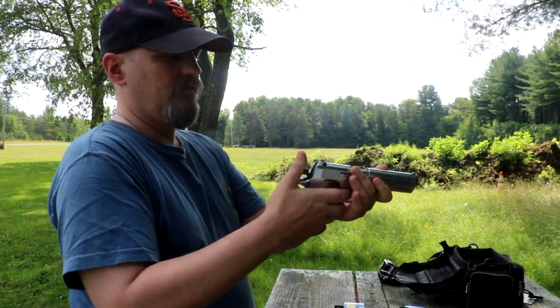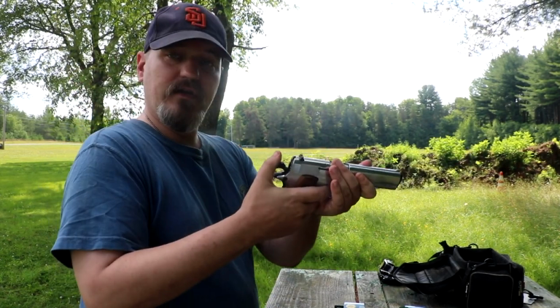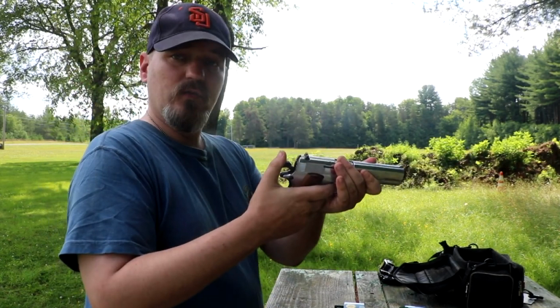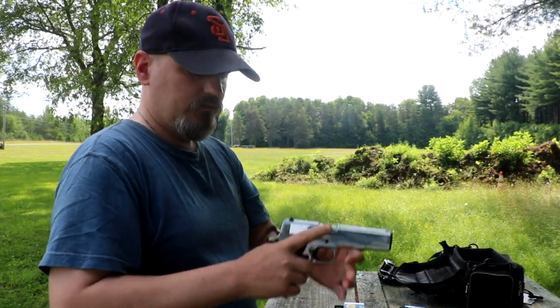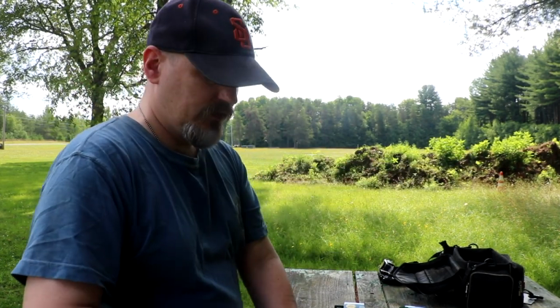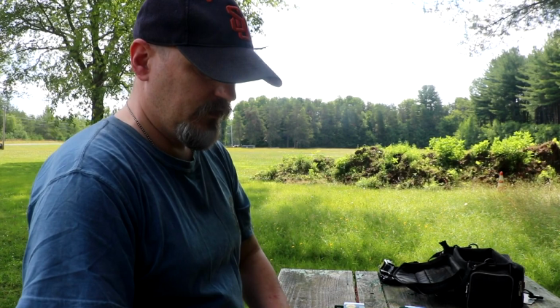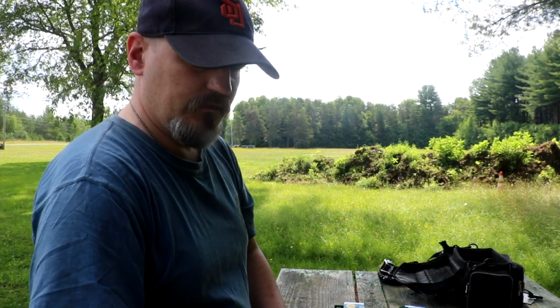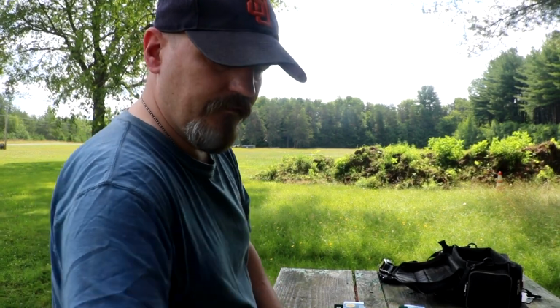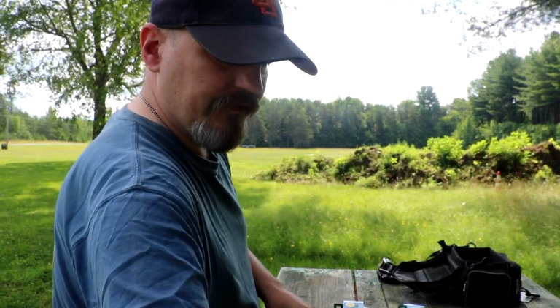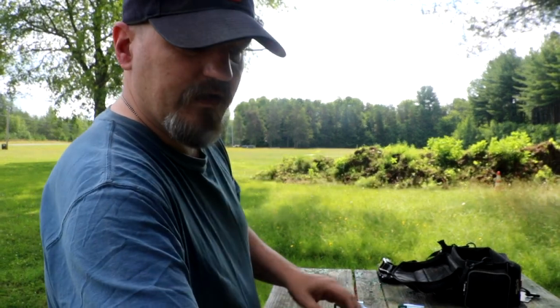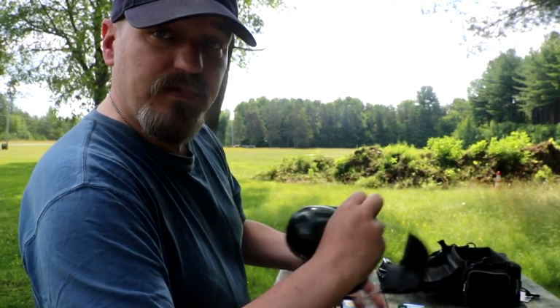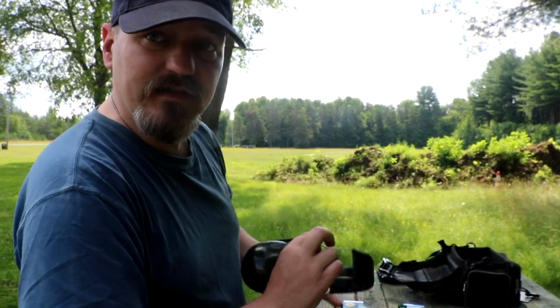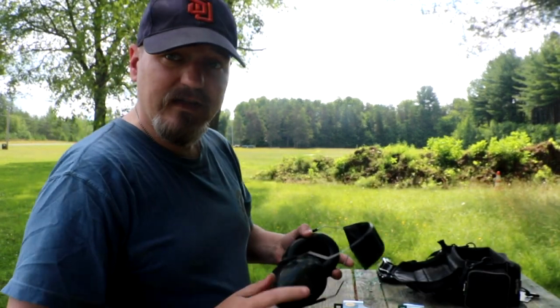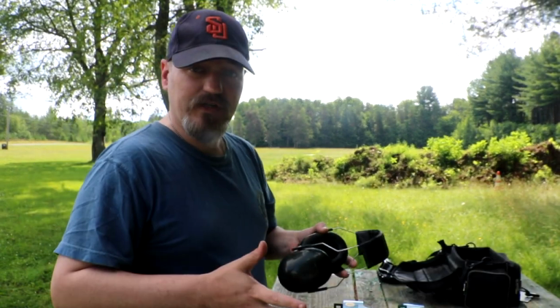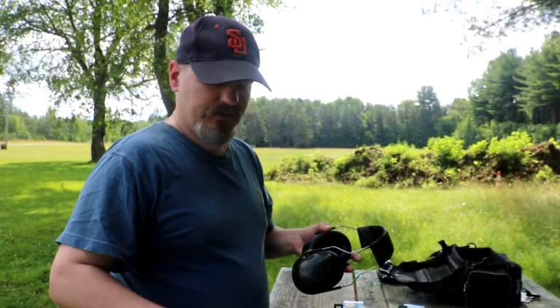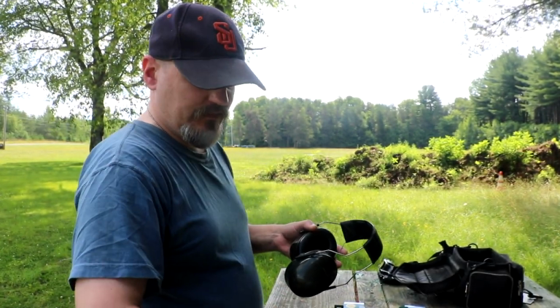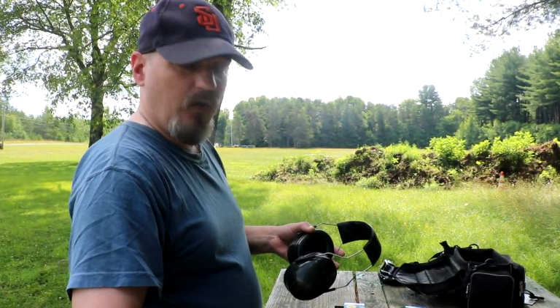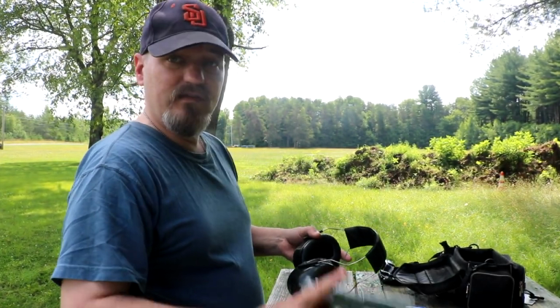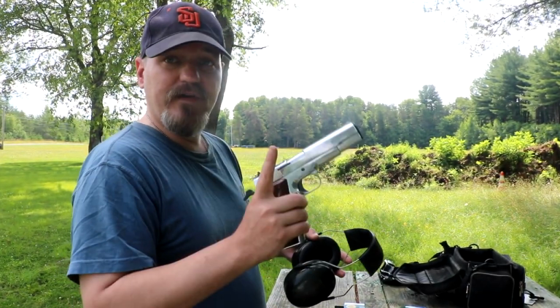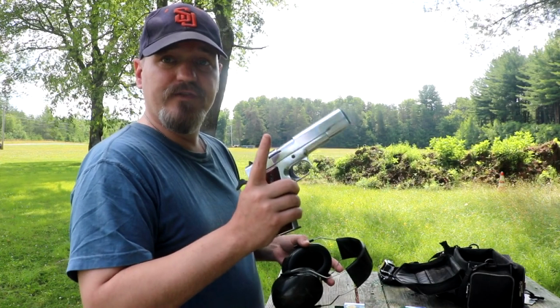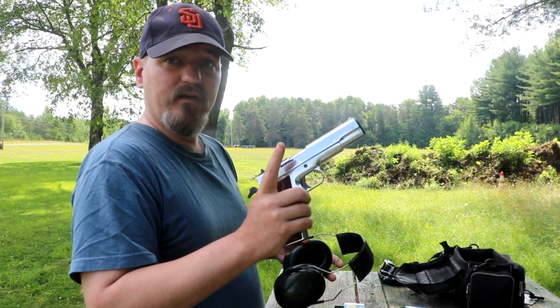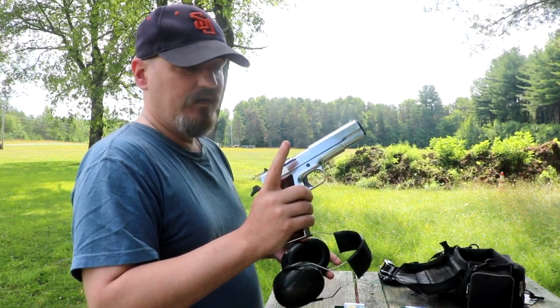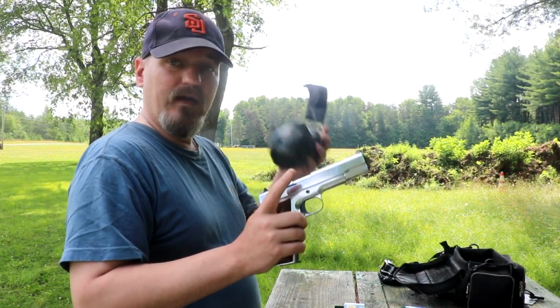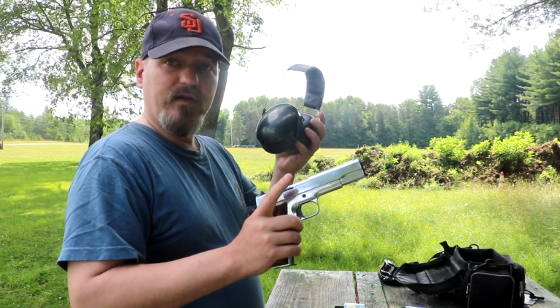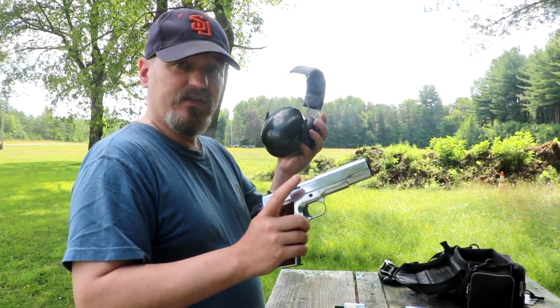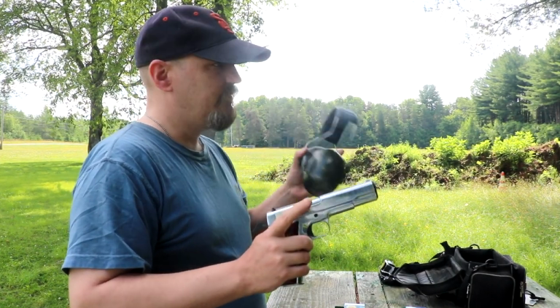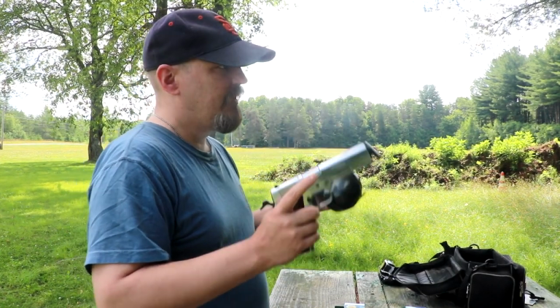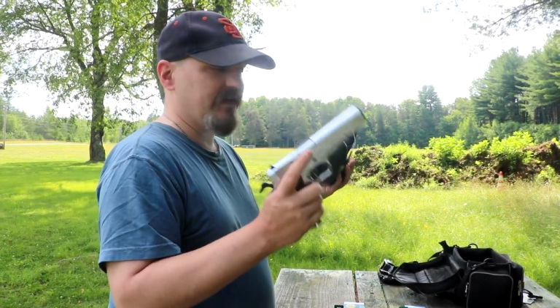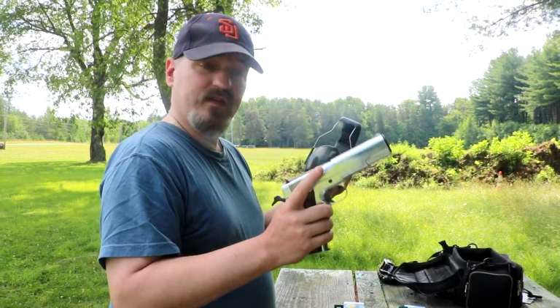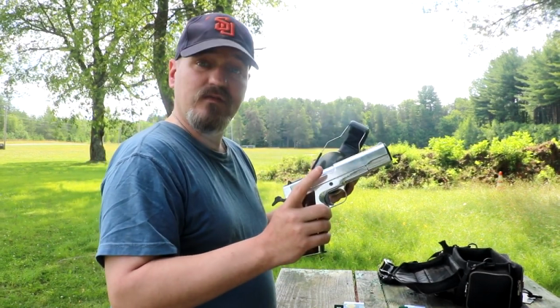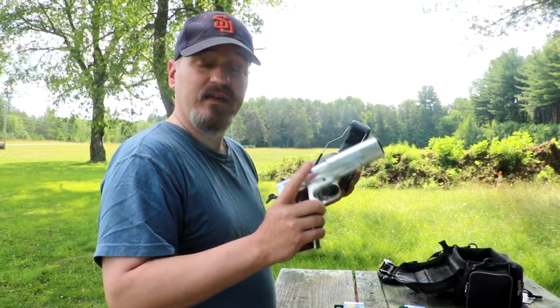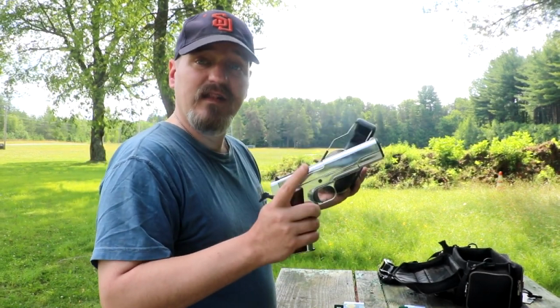Ready to go. Treat blank guns like real guns. Always keep your finger off the trigger and wear hearing protection because these things can get loud.